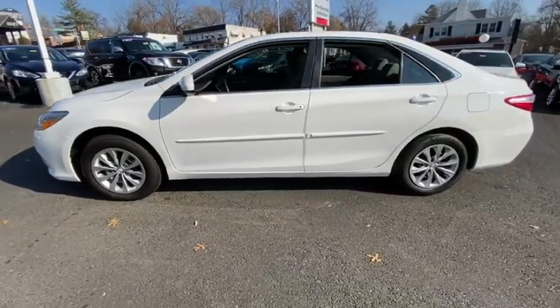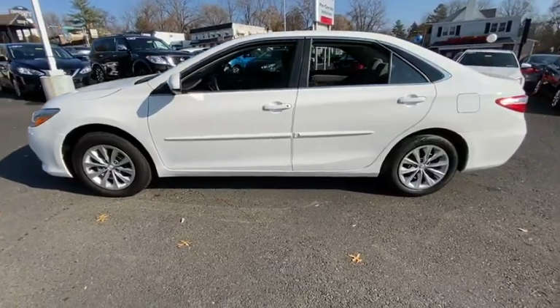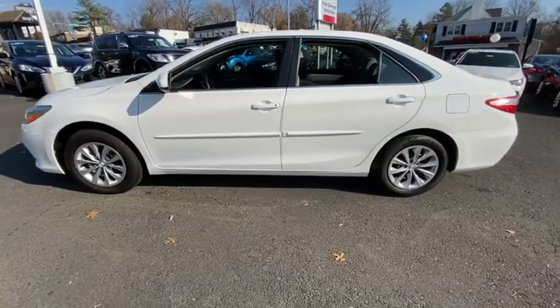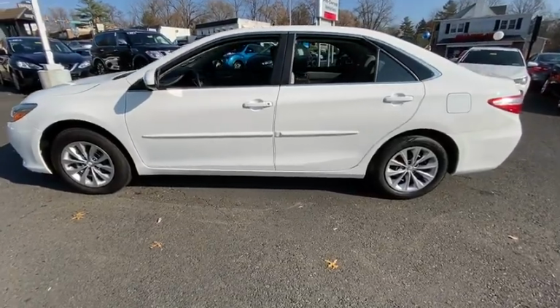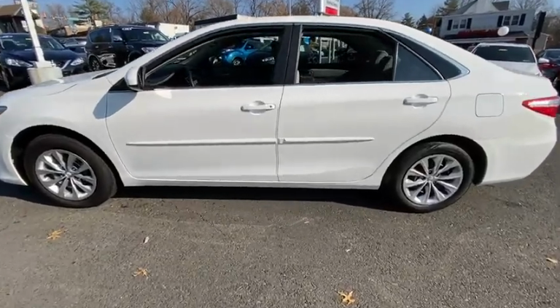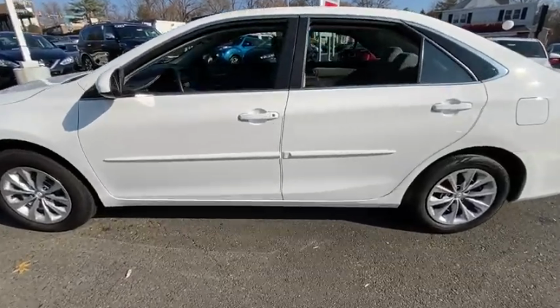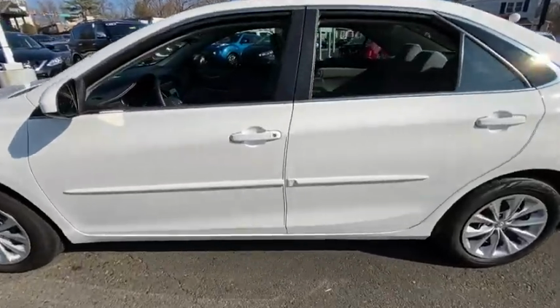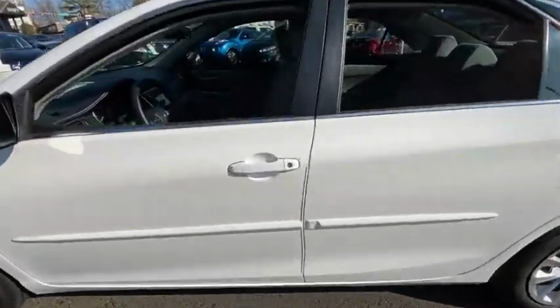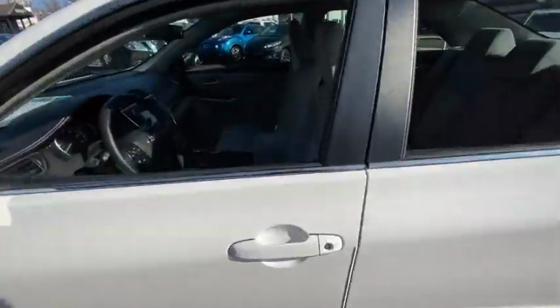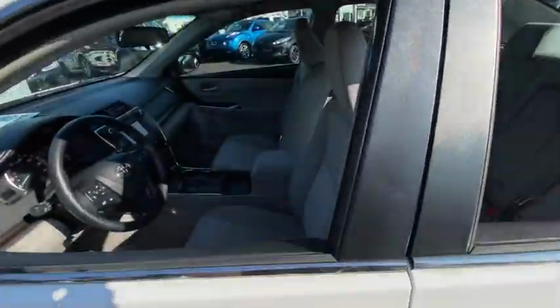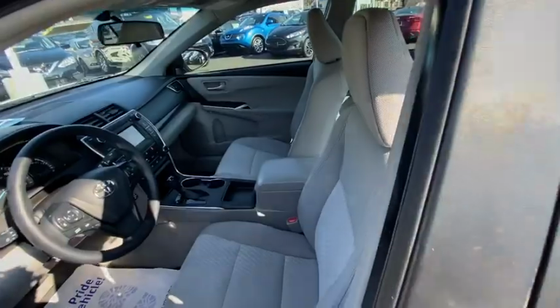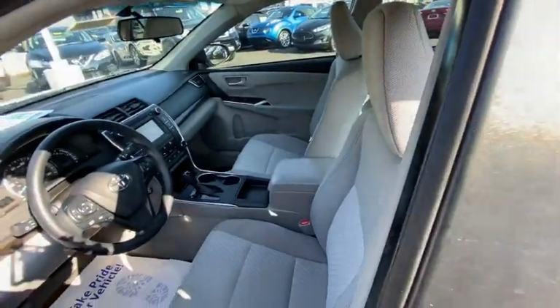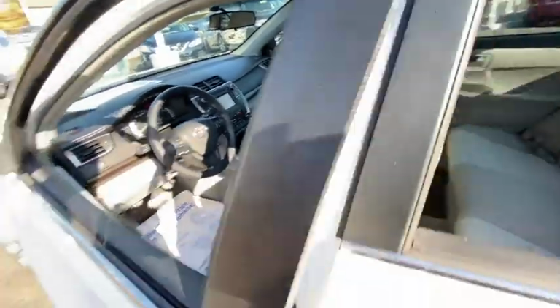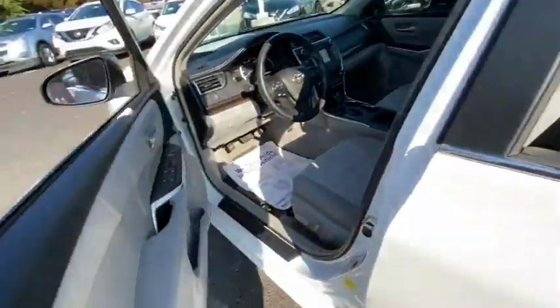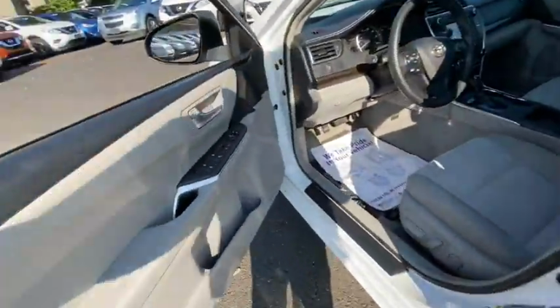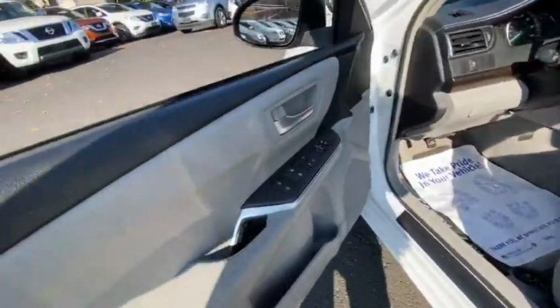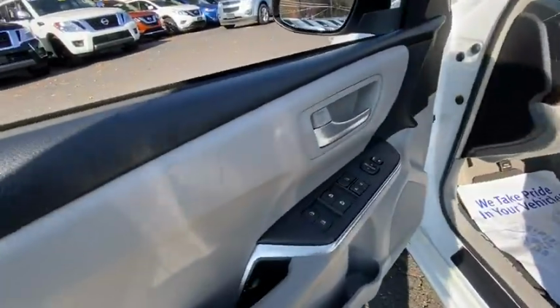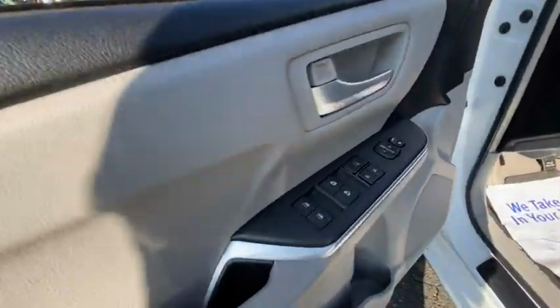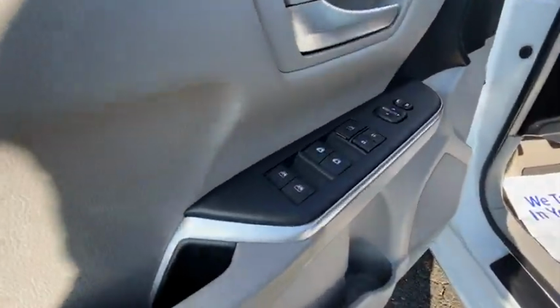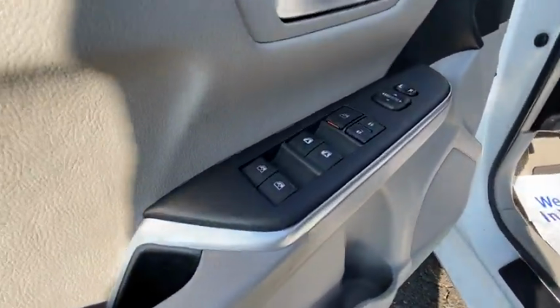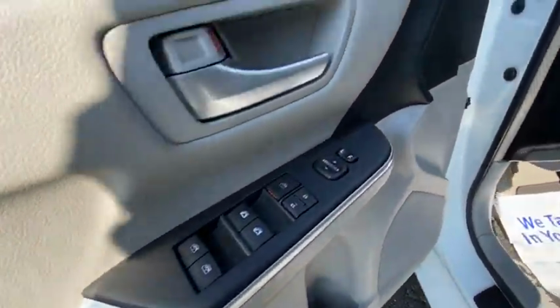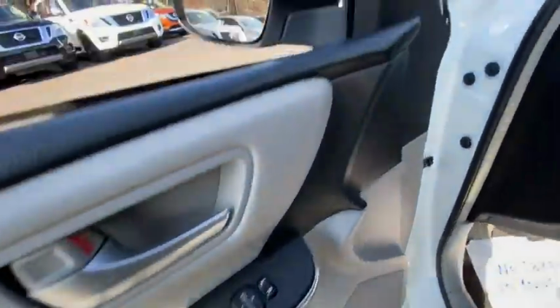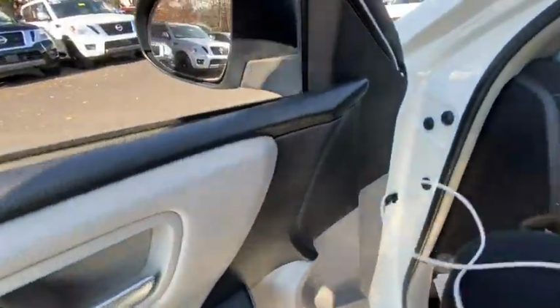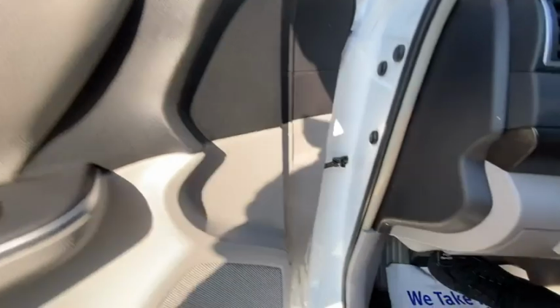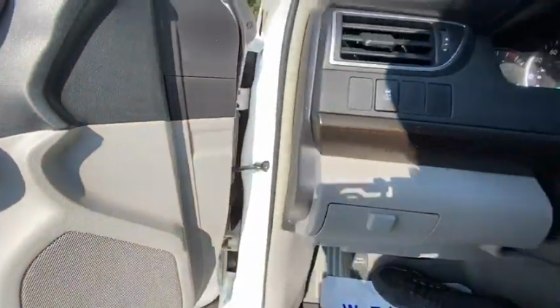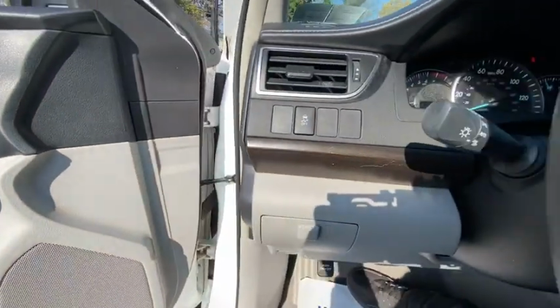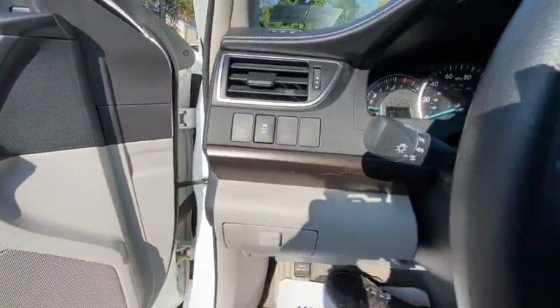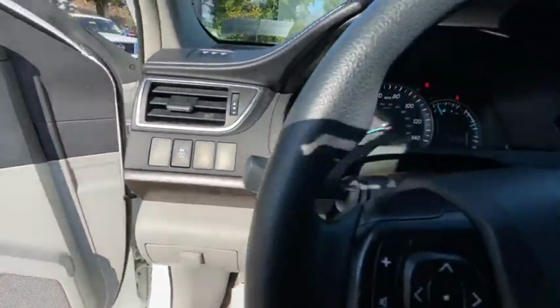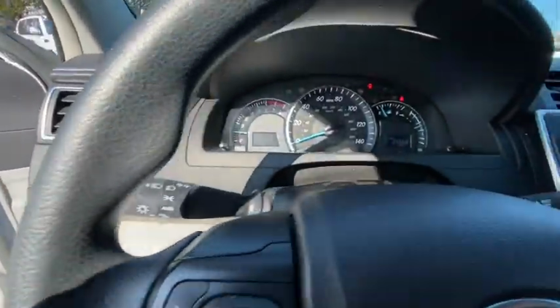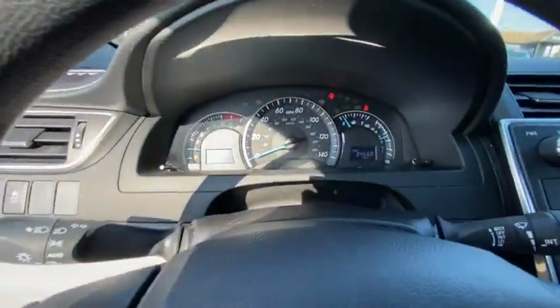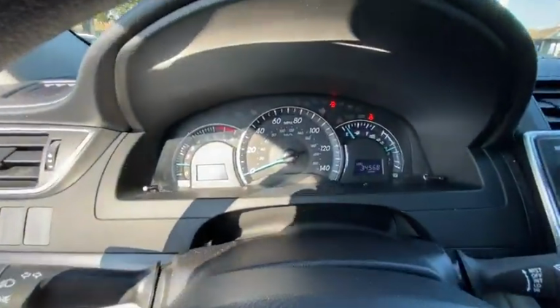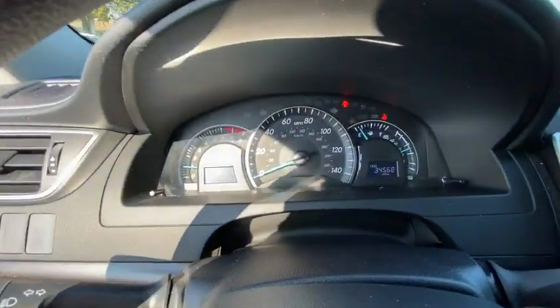Backup camera, anti-lock braking system, traction control, stability control, steering wheel audio controls, keyless entry, Bluetooth, adjustable steering wheel, power steering.